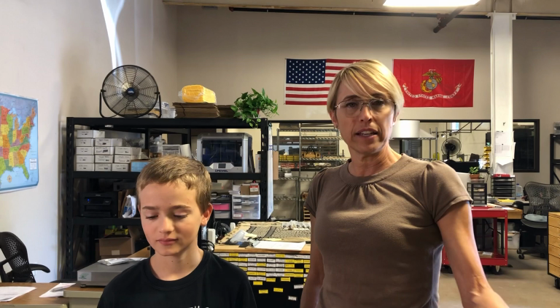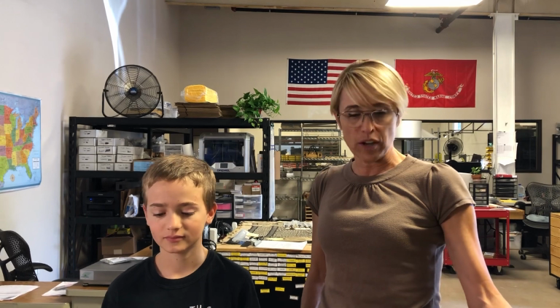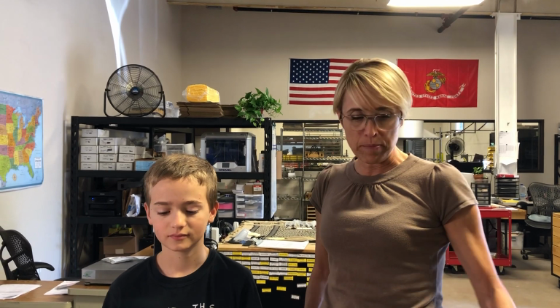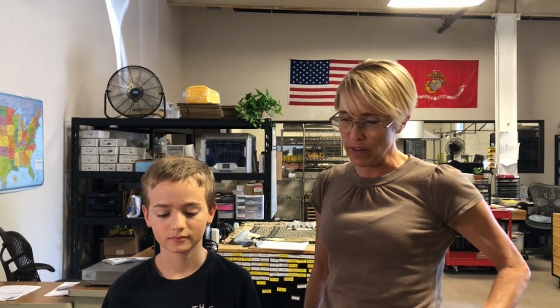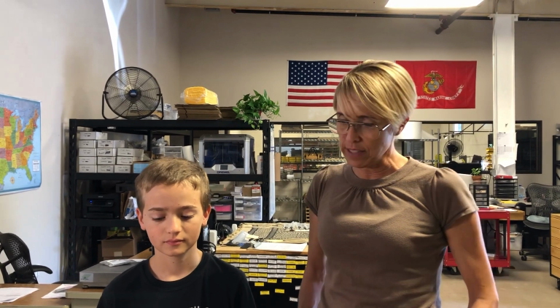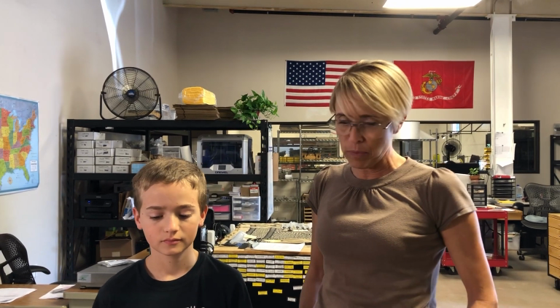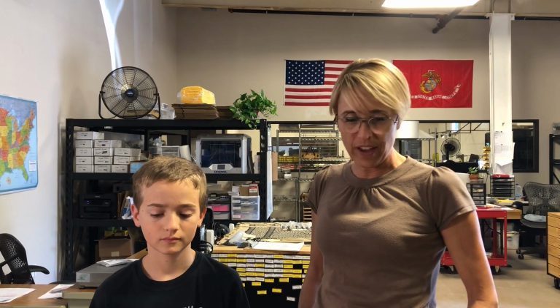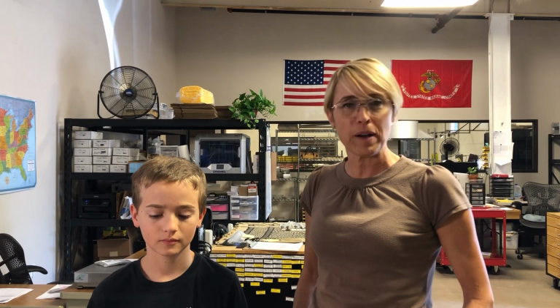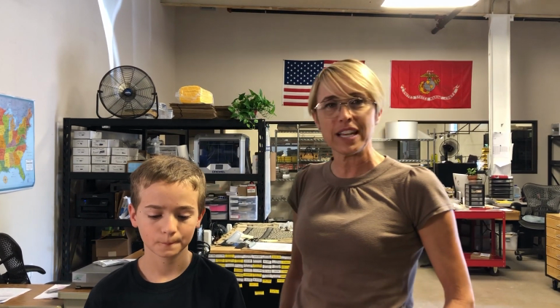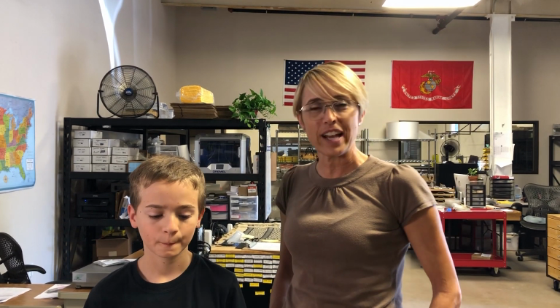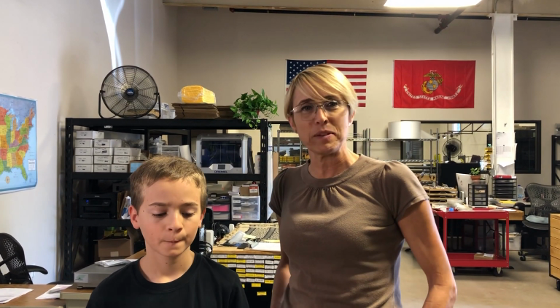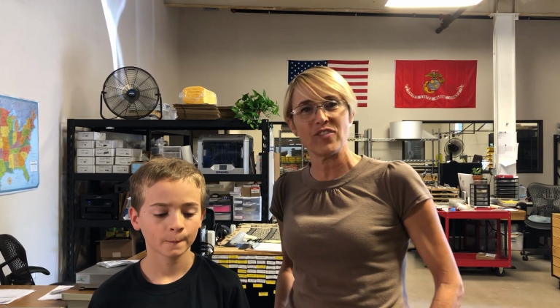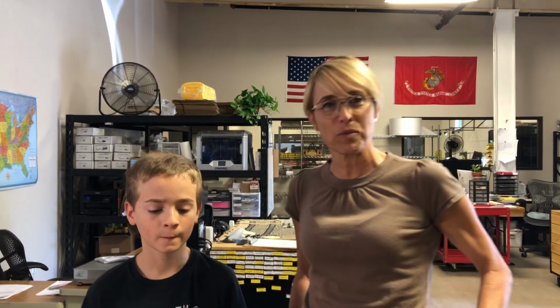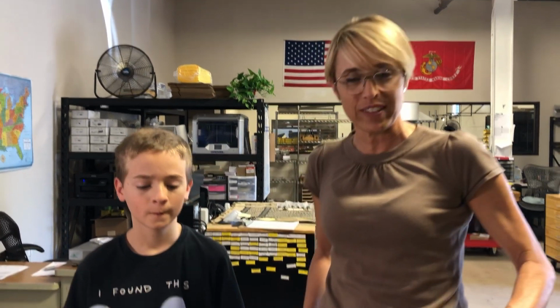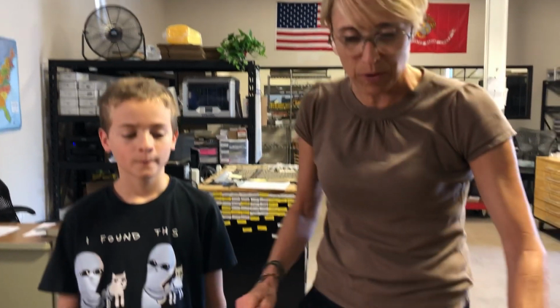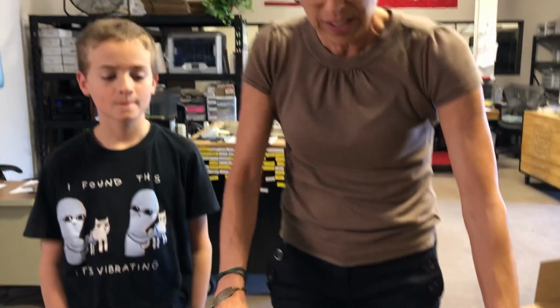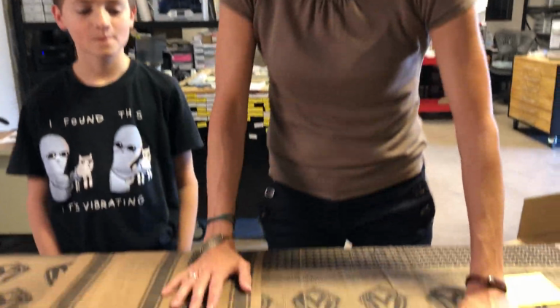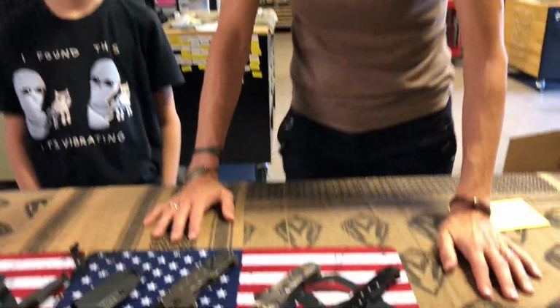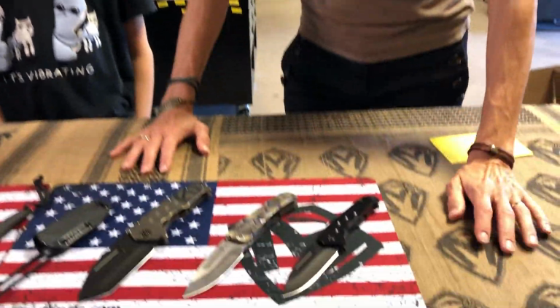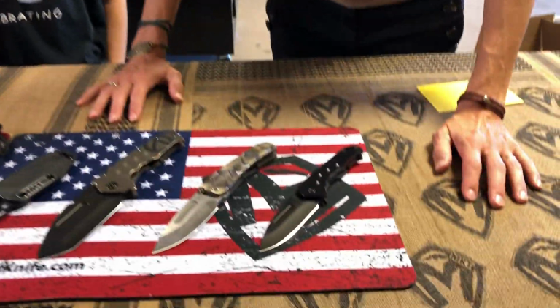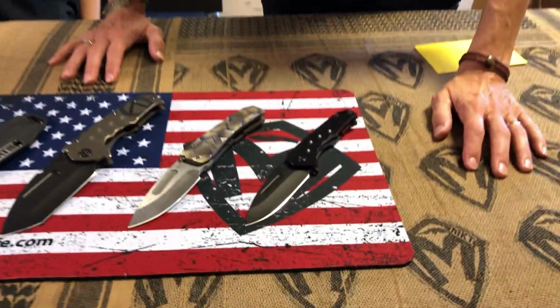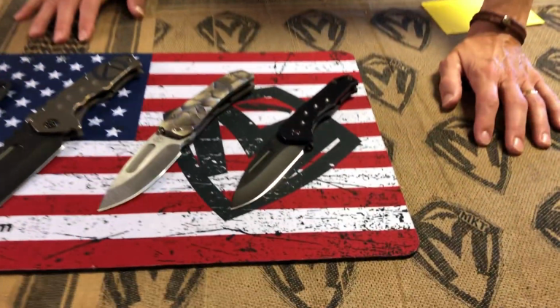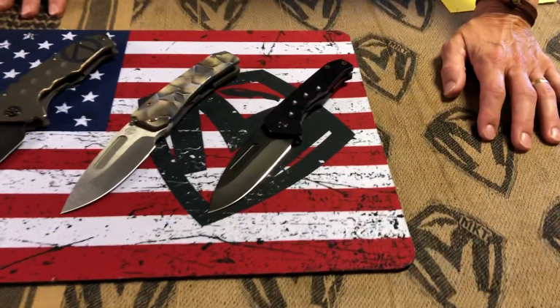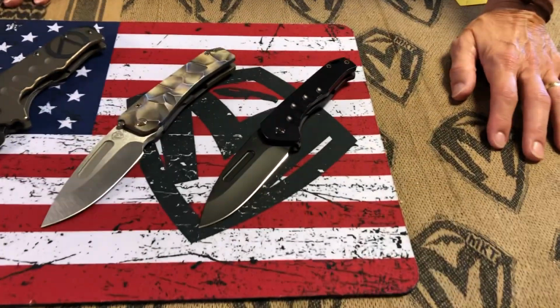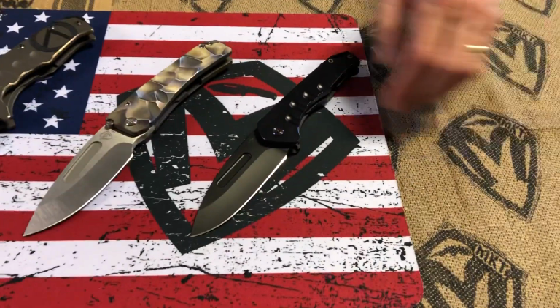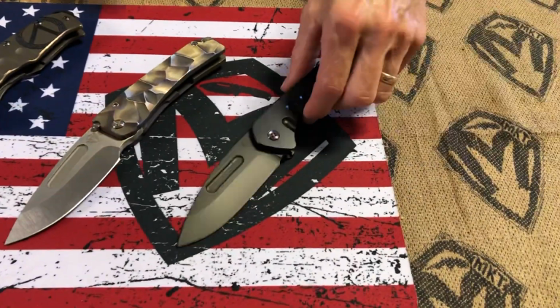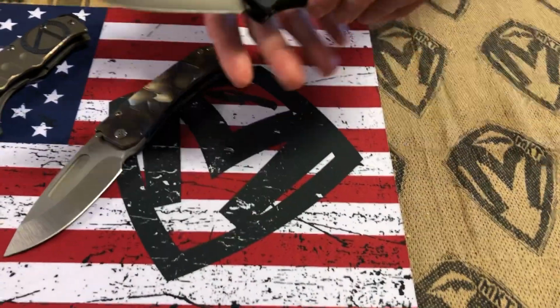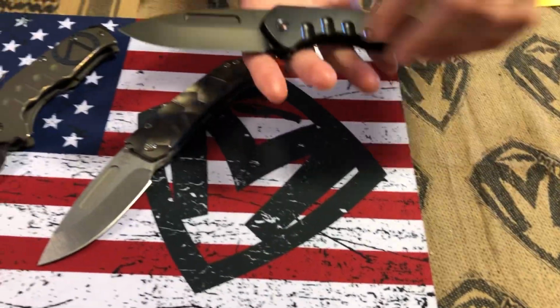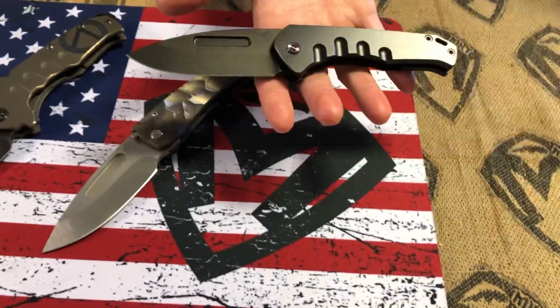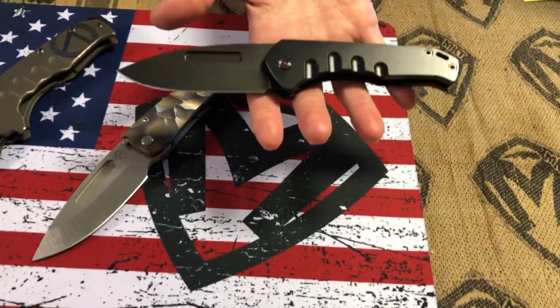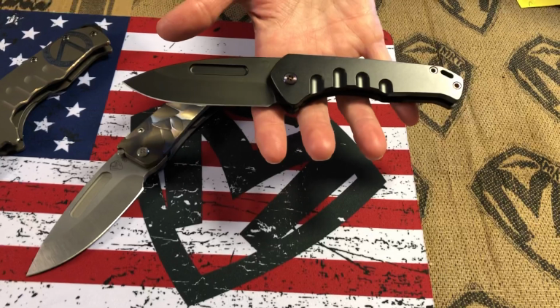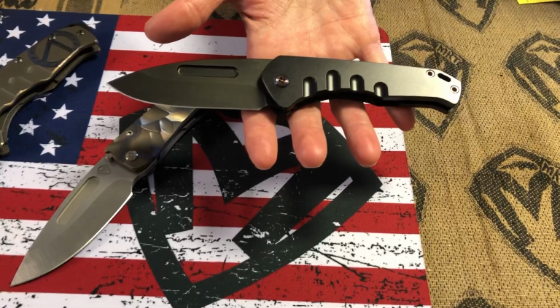Ed is our rep there. I'm going to test Jack a little bit and see if he knows what we have on the table. First up — what's this? Praetorian Slim Flipper.